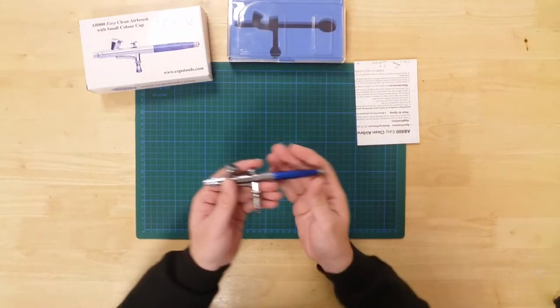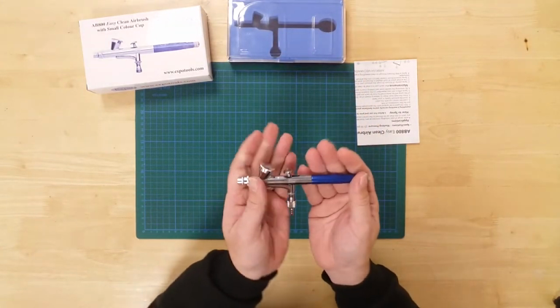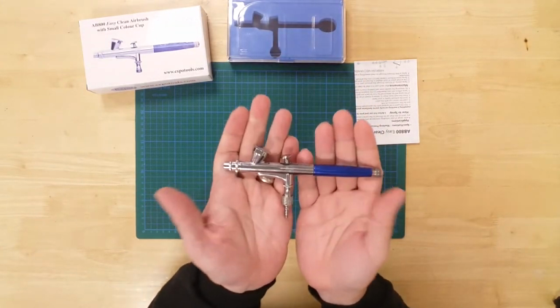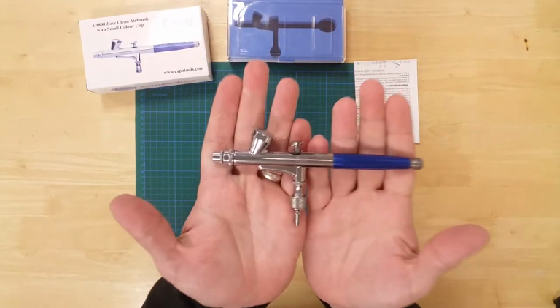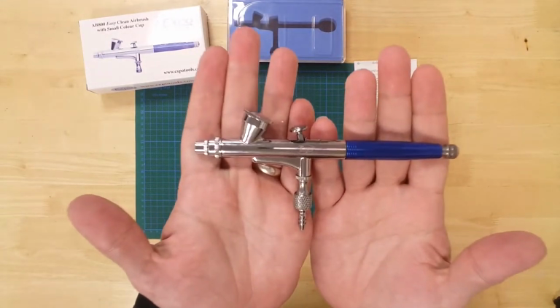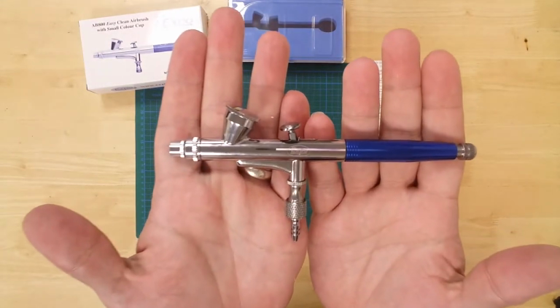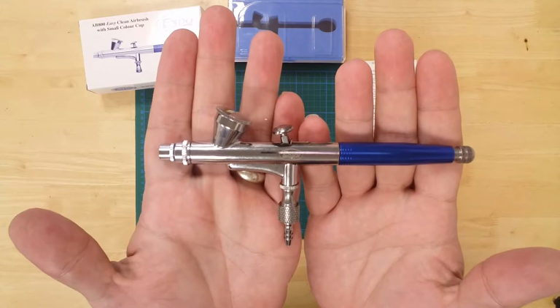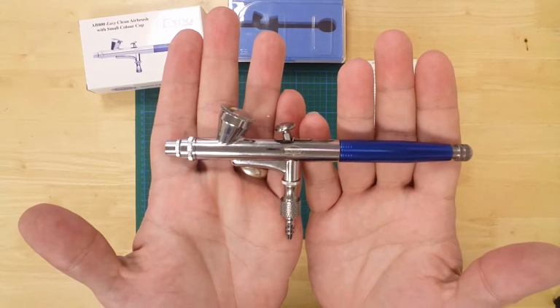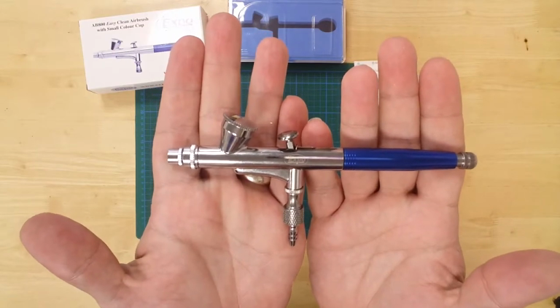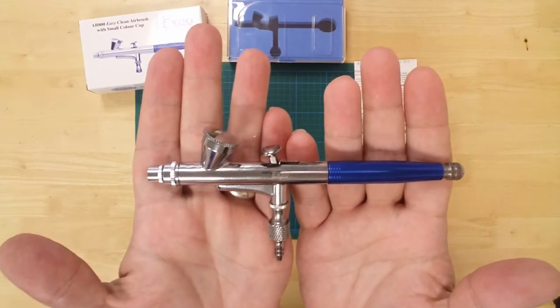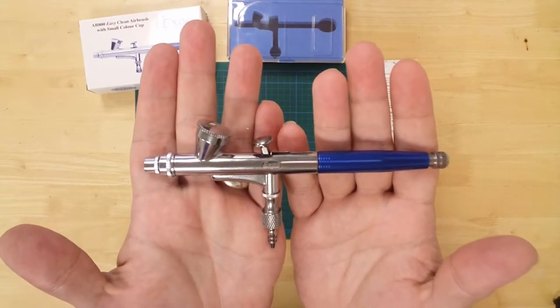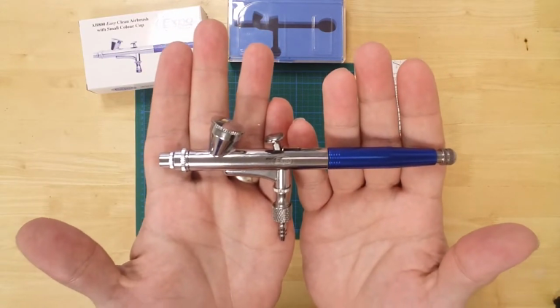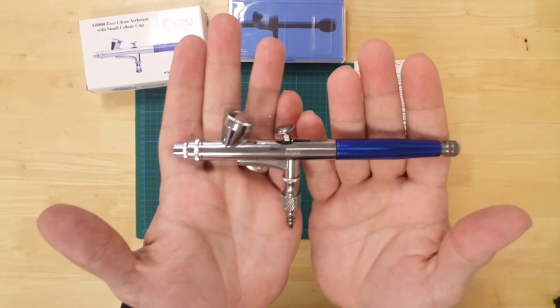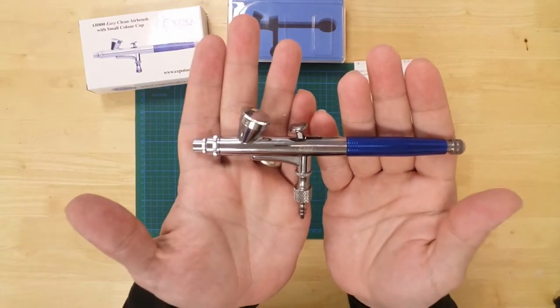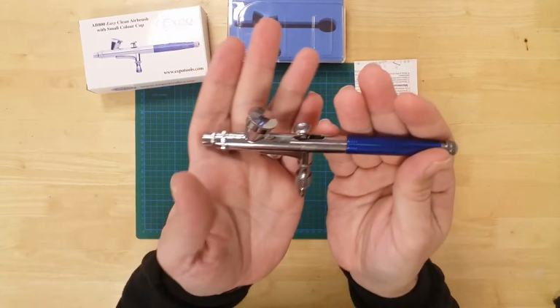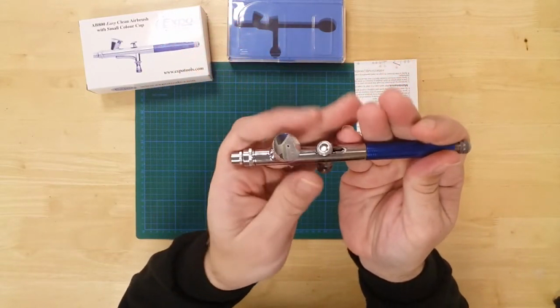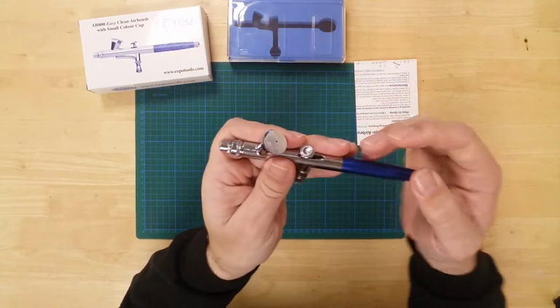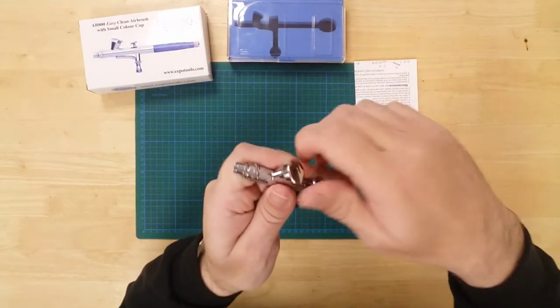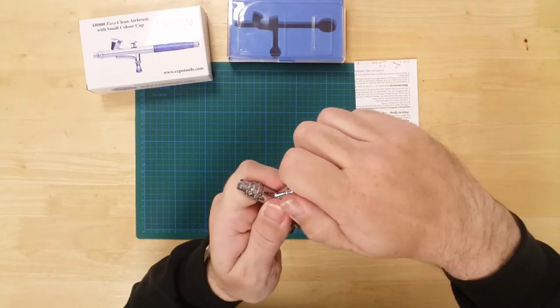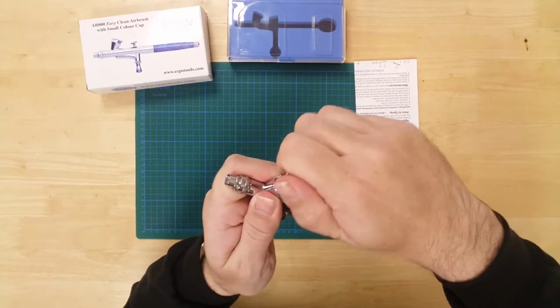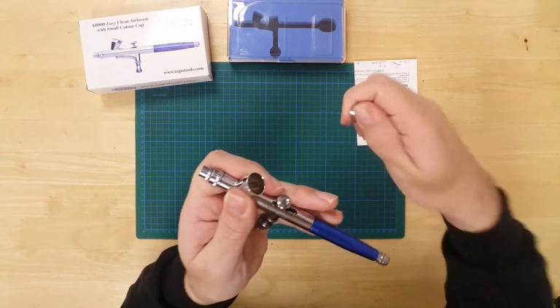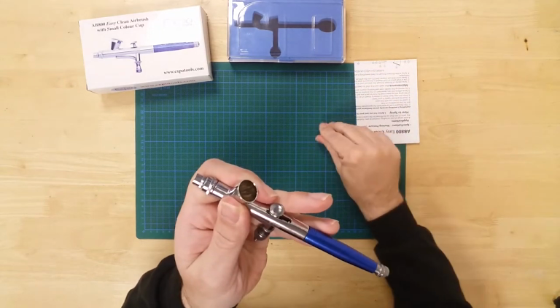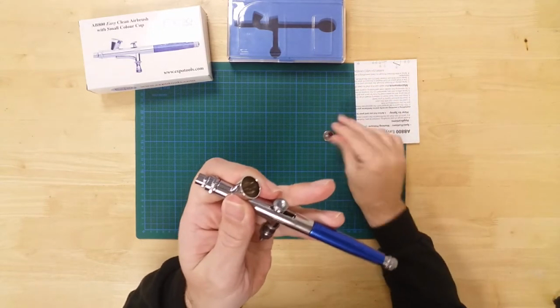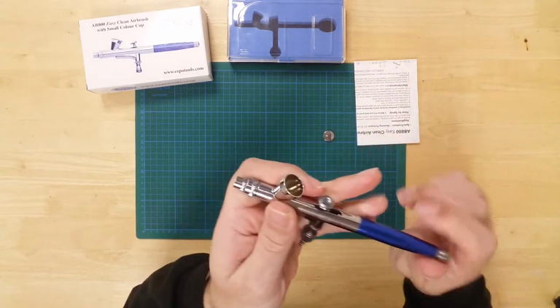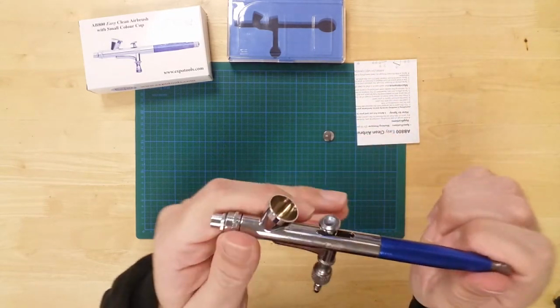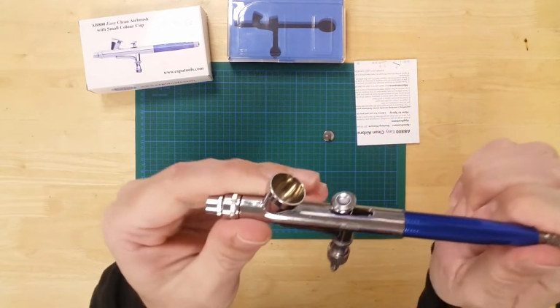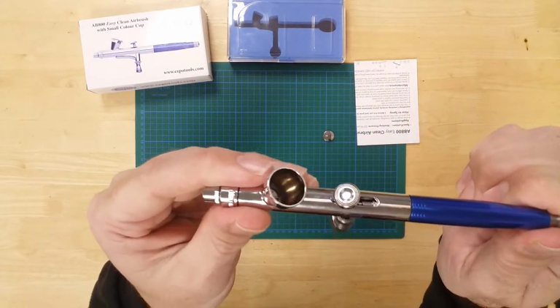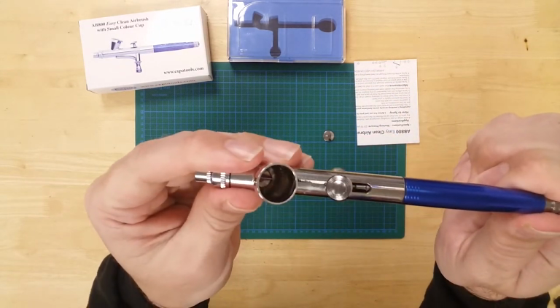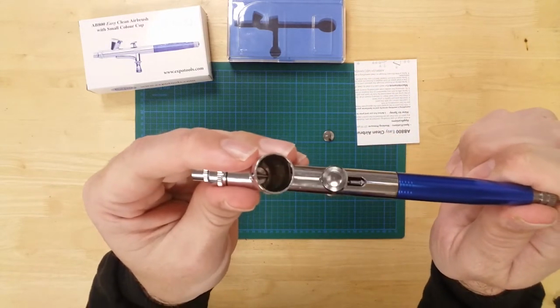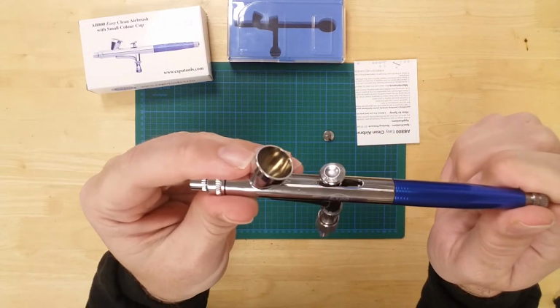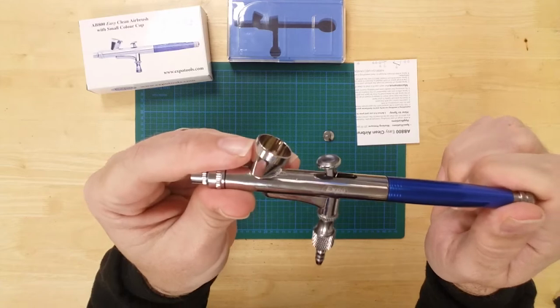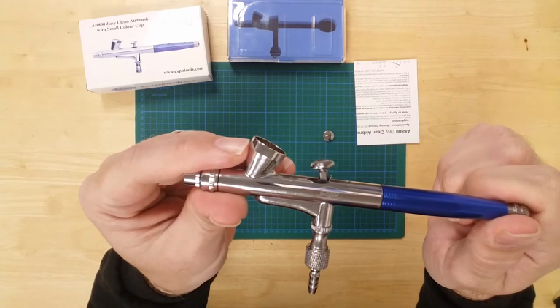The tool has an all-metal body, making it durable and giving it a nicely weighted feel. The paint cup will hold 2ml of paint, ensuring usefulness combined with manageability.